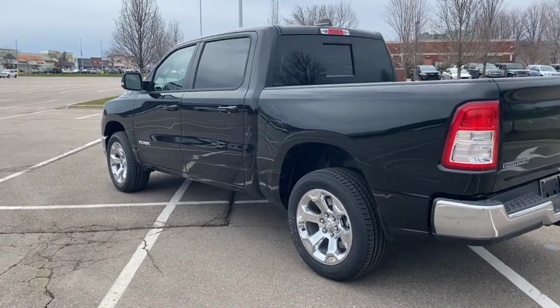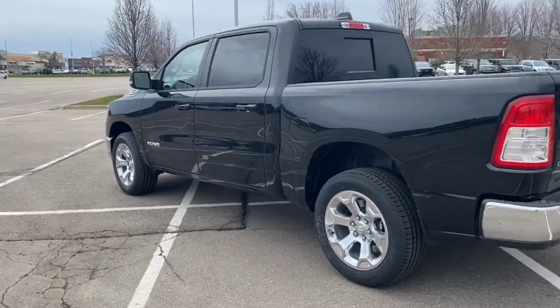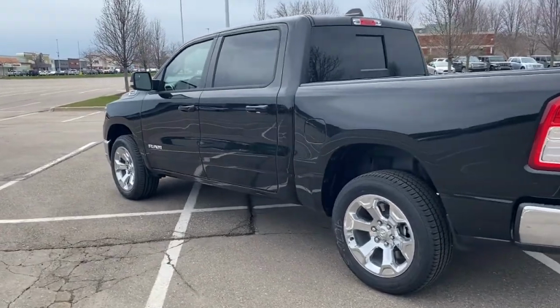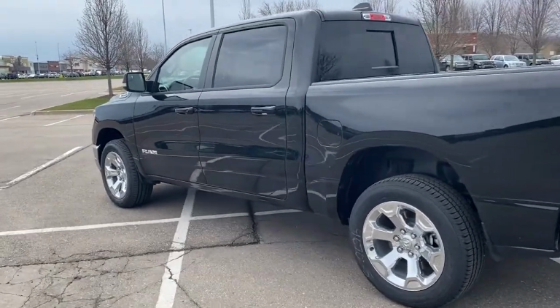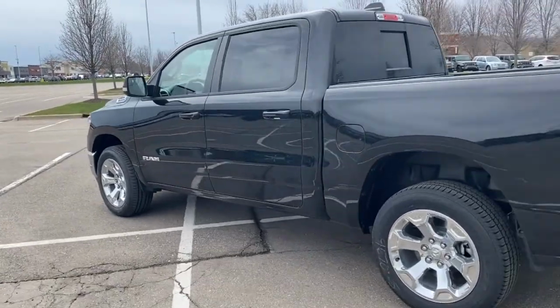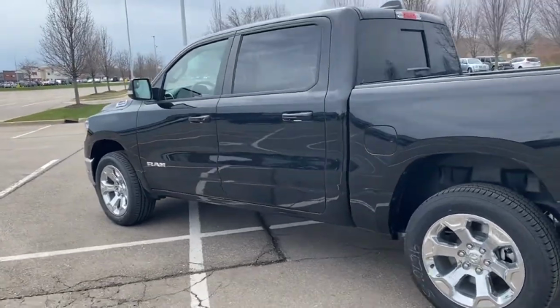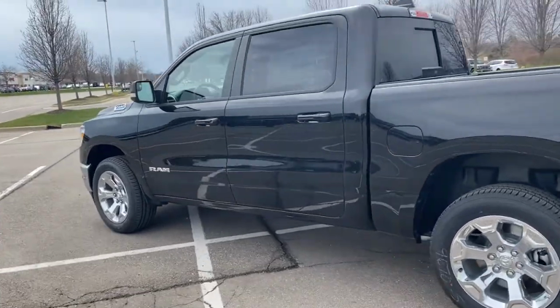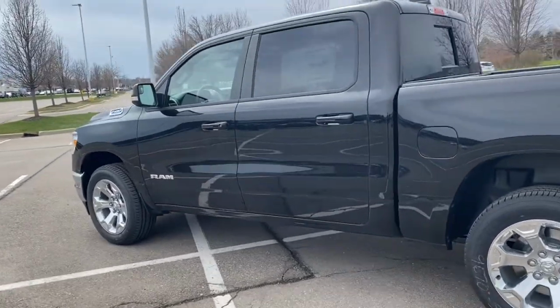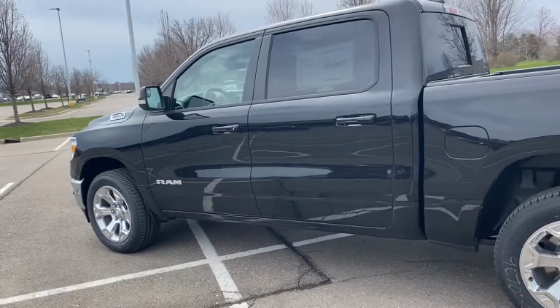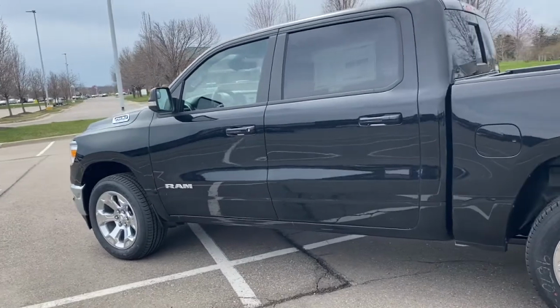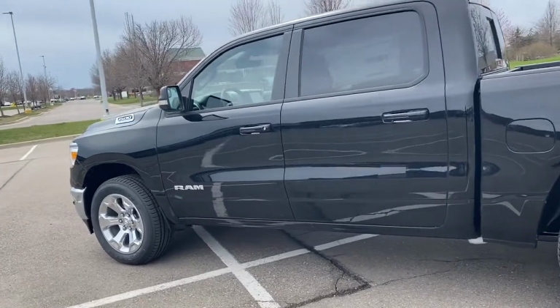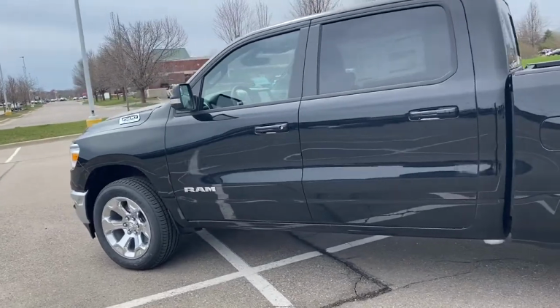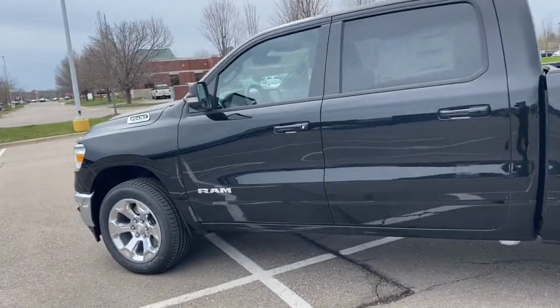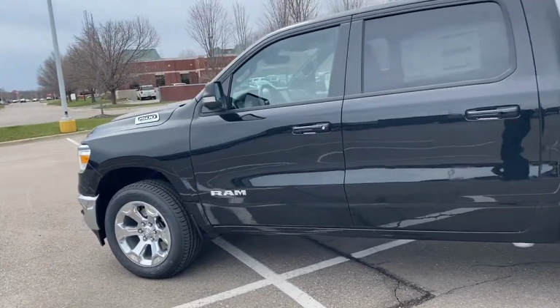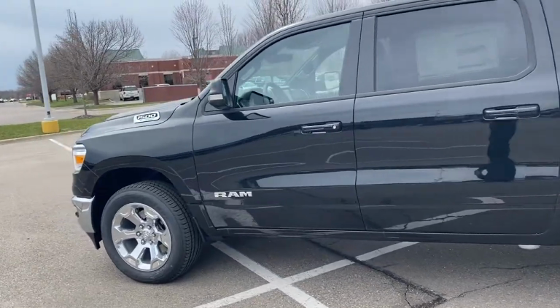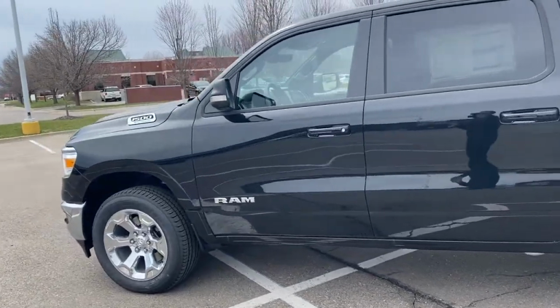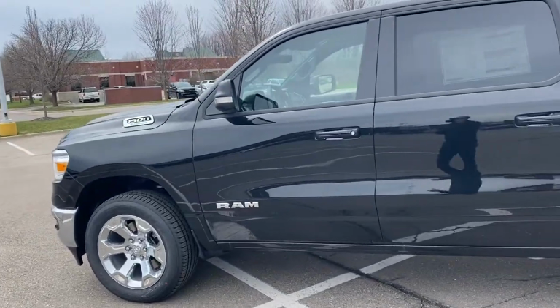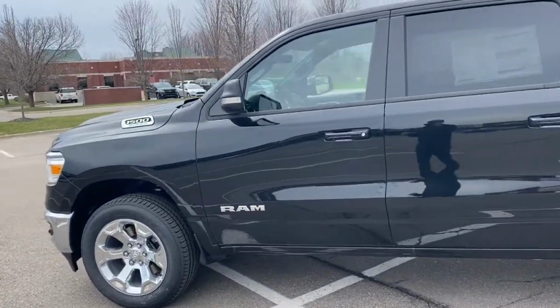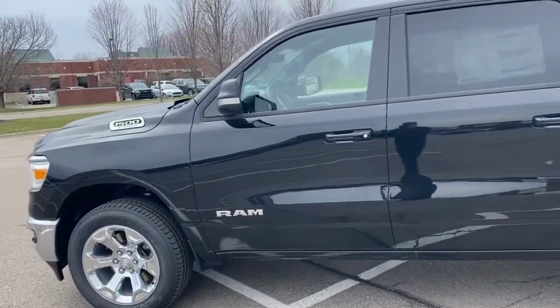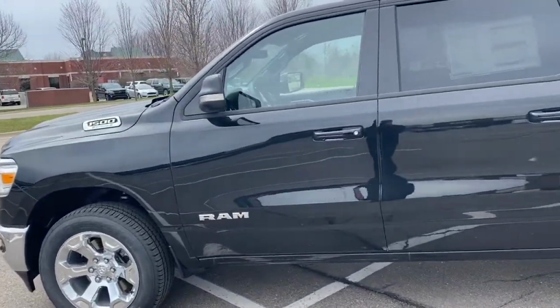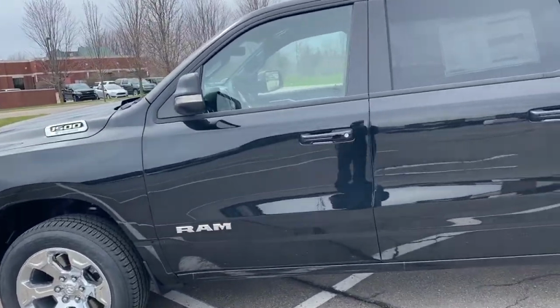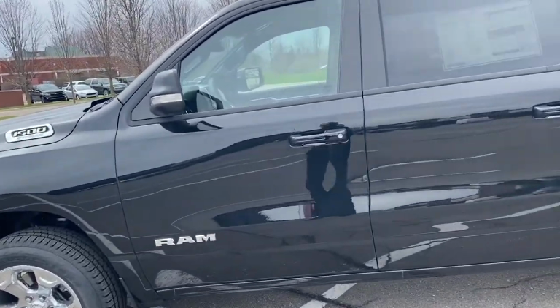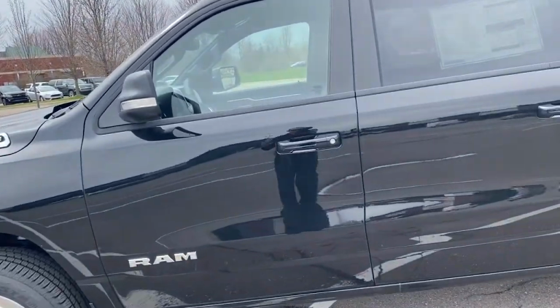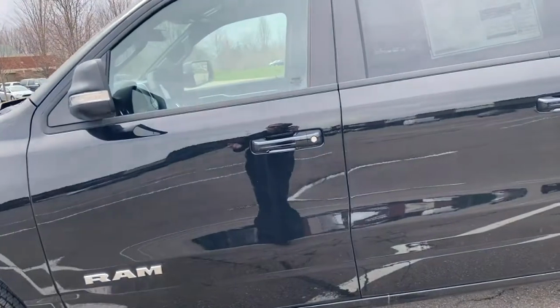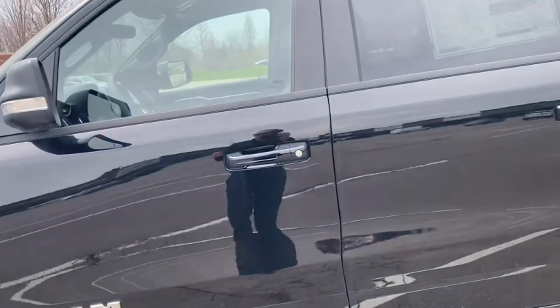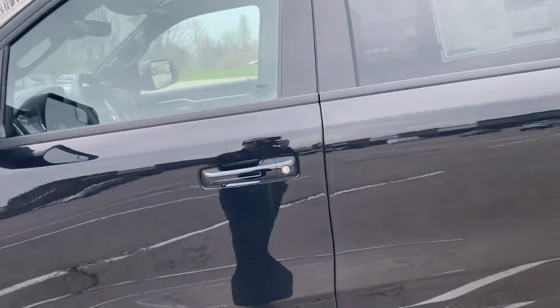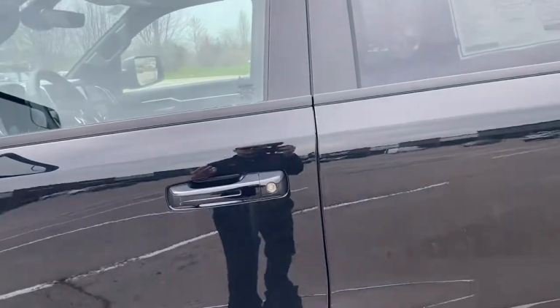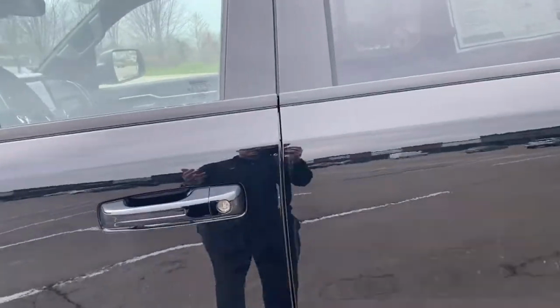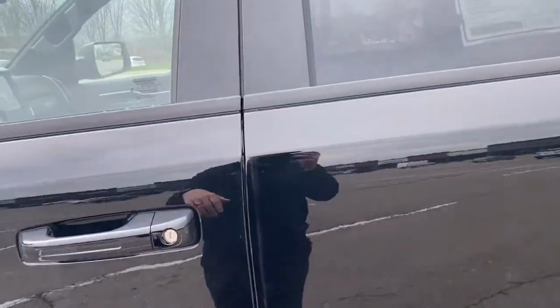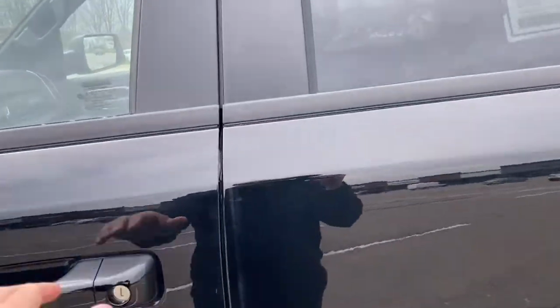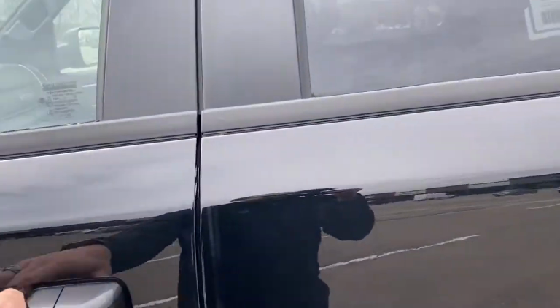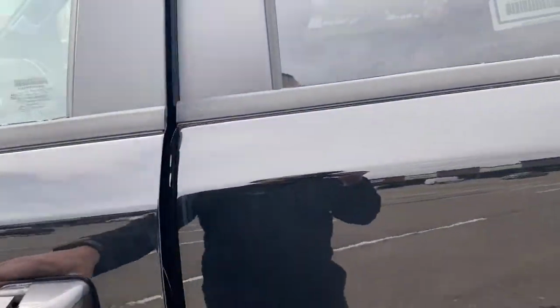Very sweet looking vehicle. The Bighorn is a middle-of-the-pack truck where you're usually going to have your heated seats, heated steering wheel, and a few other features available.